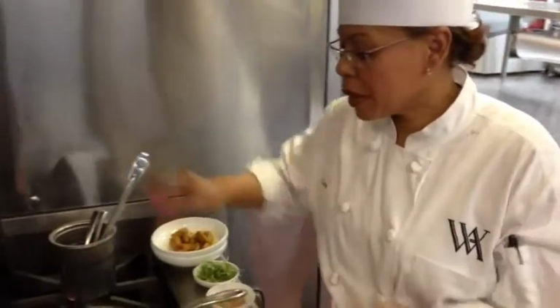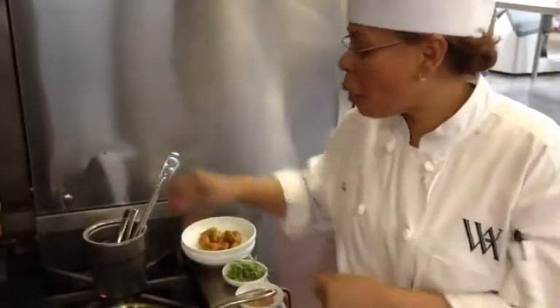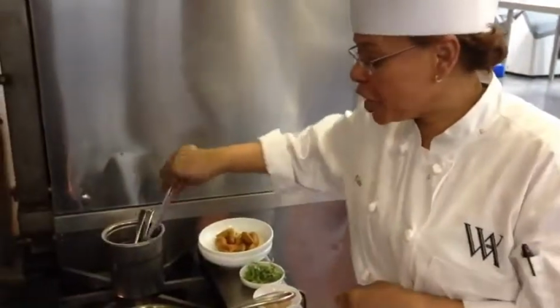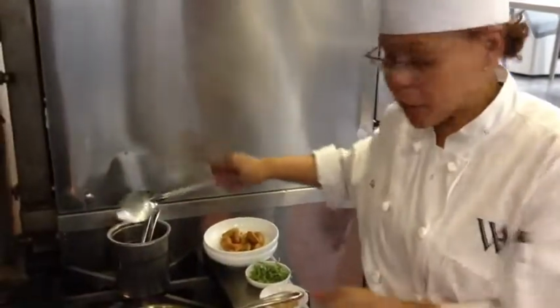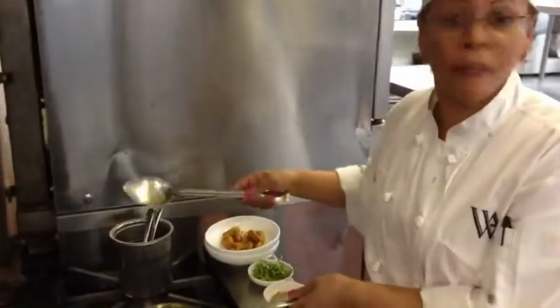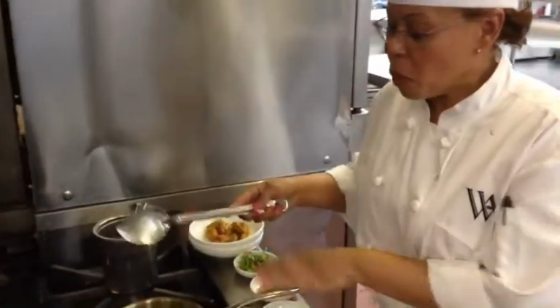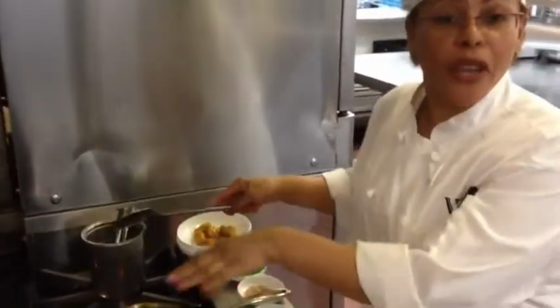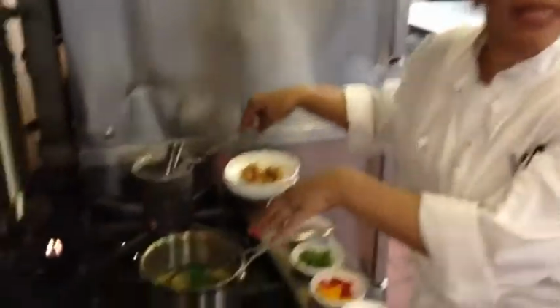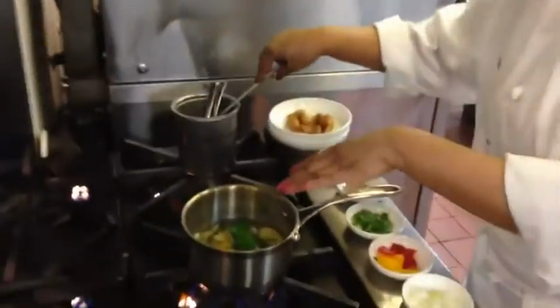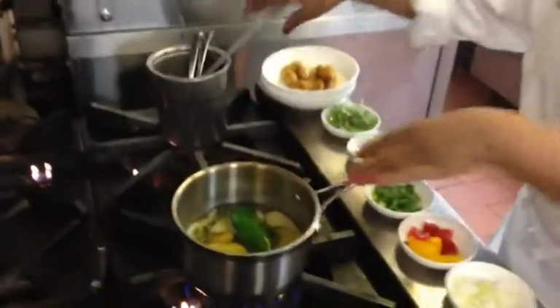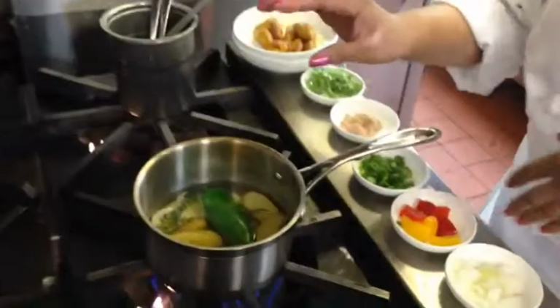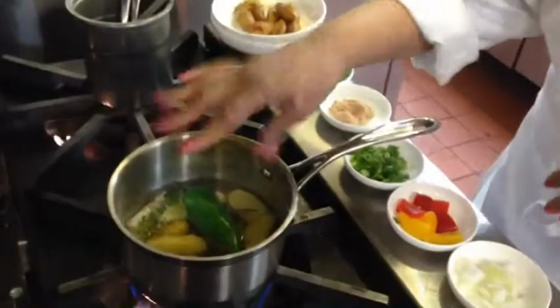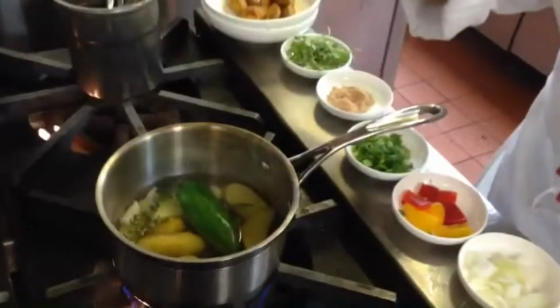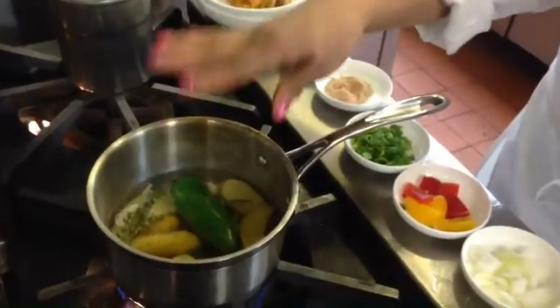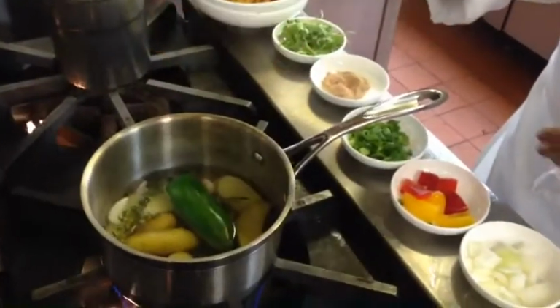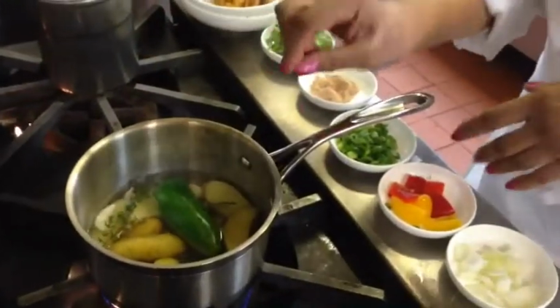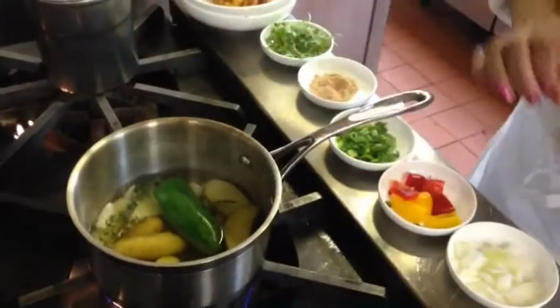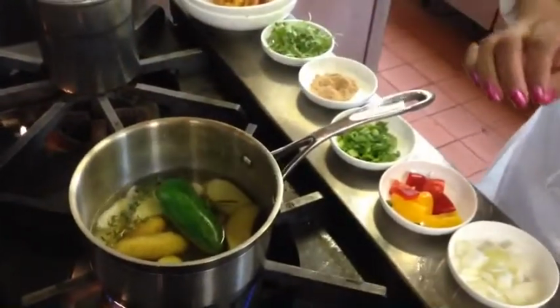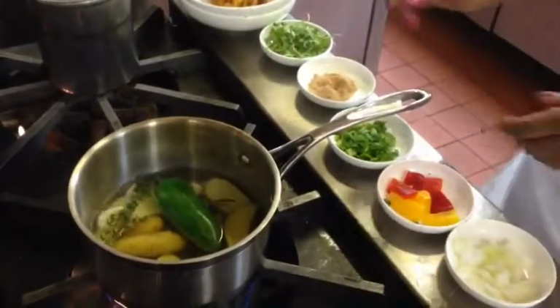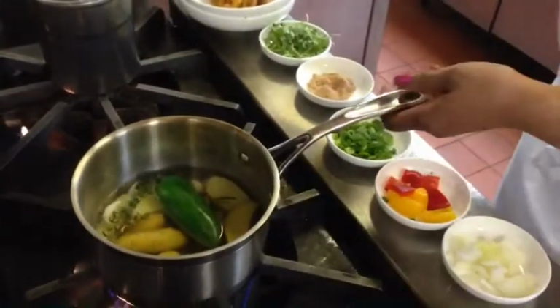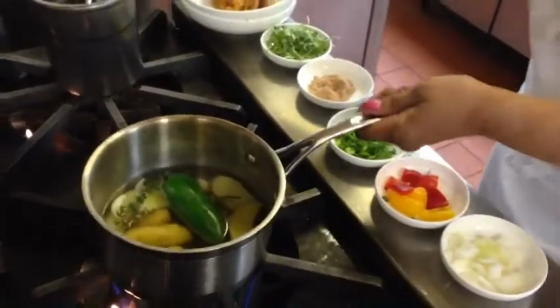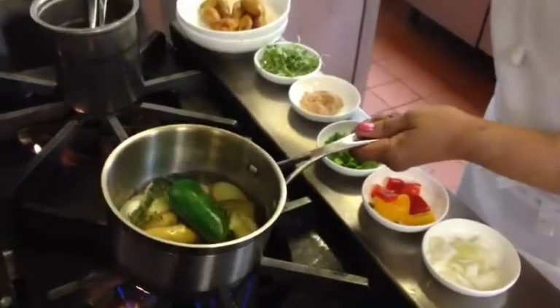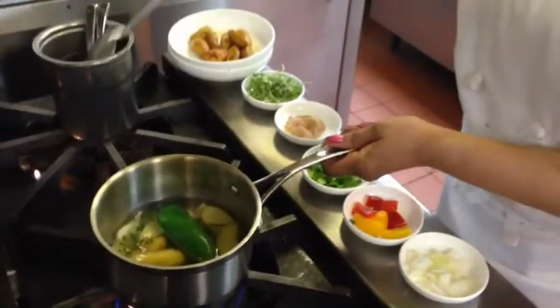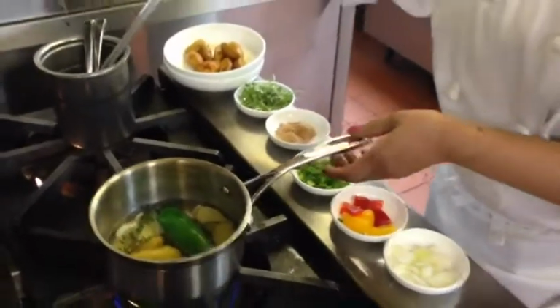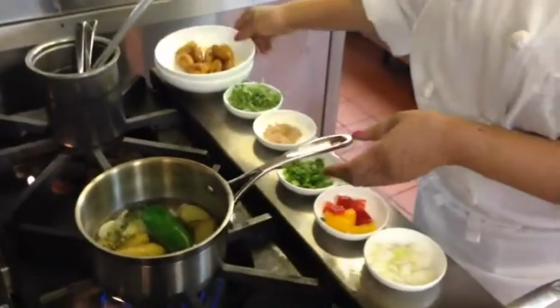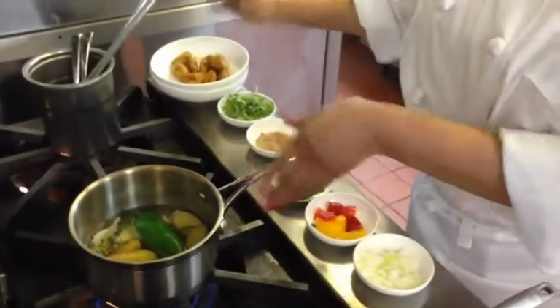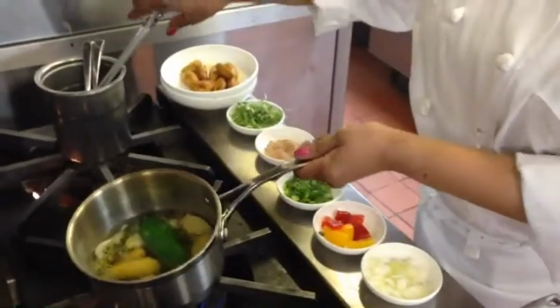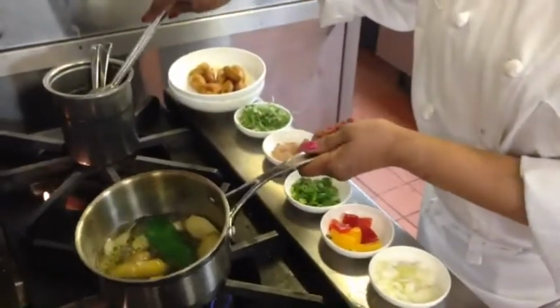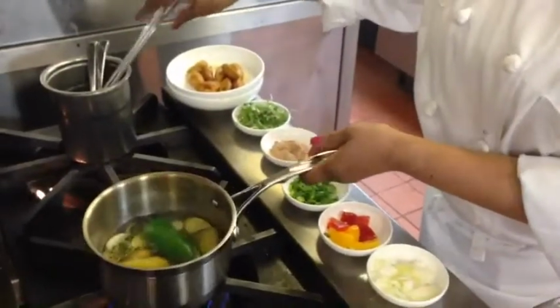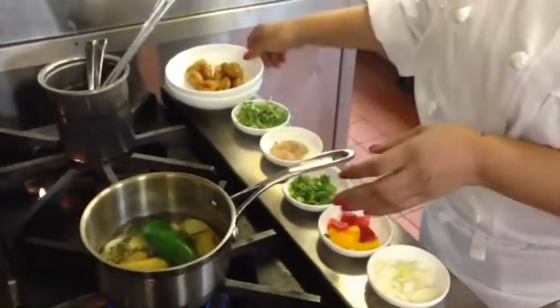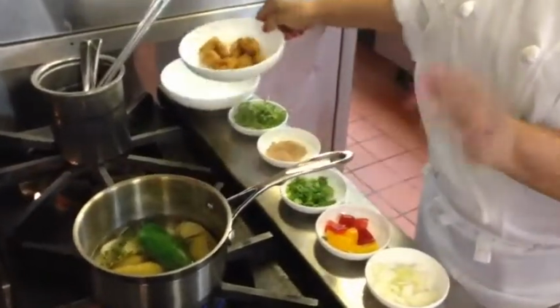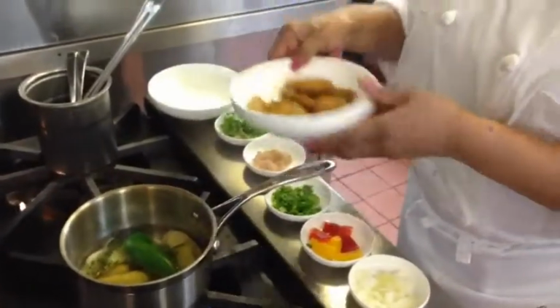Now I'm blanching the potato with all the aromatic herbs — the cilantro, the garlic, the jalapeño. When they finish blanching, I'm going to take it out from the water. Now, it's ready.